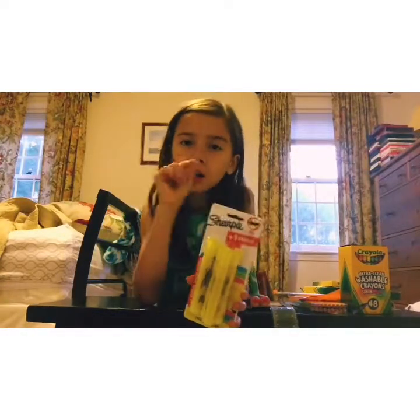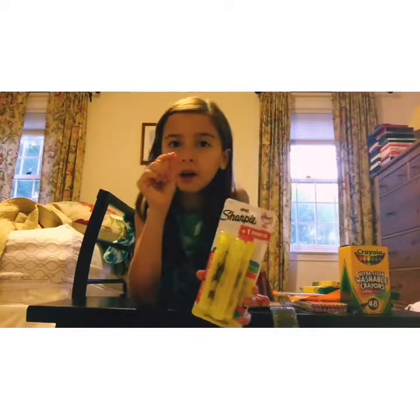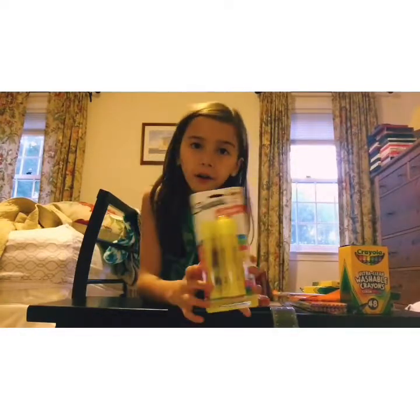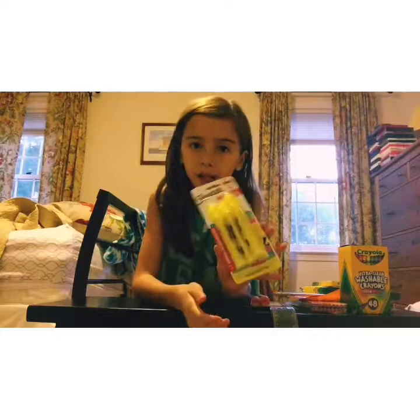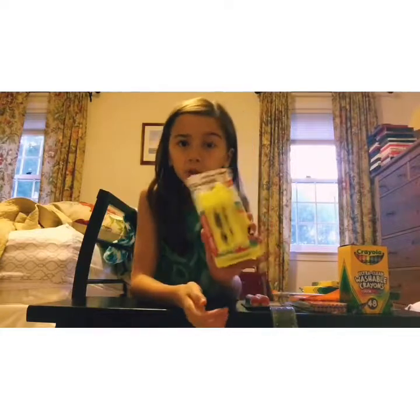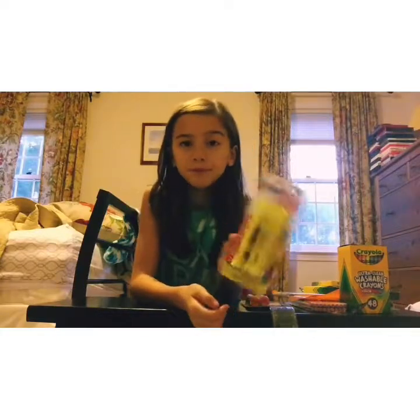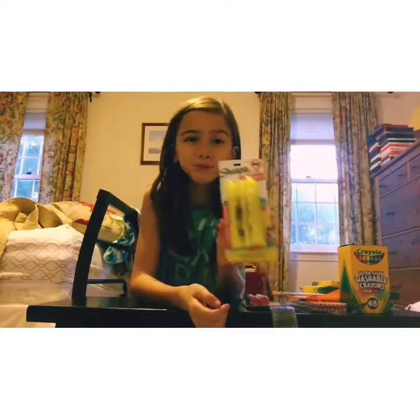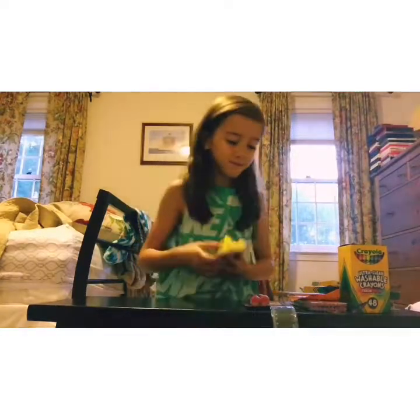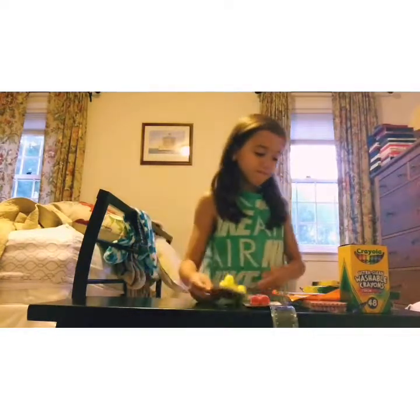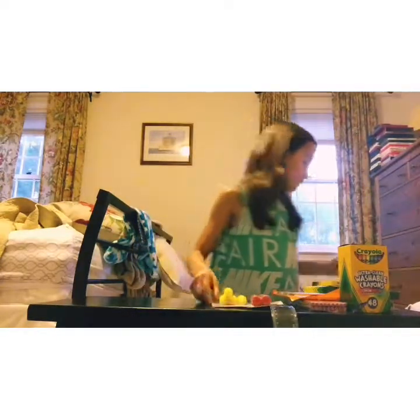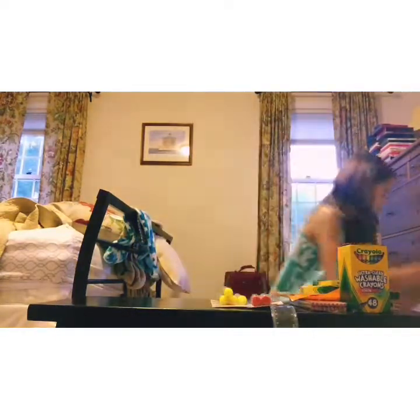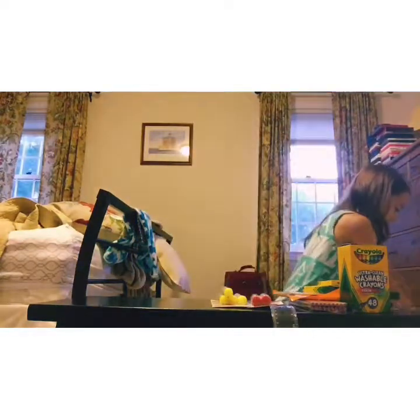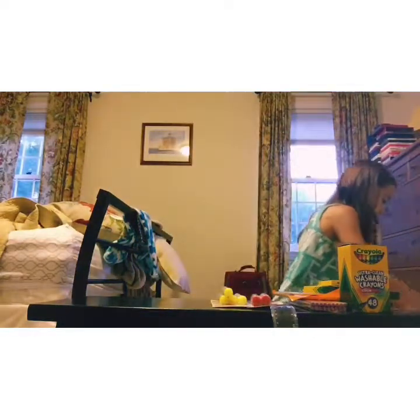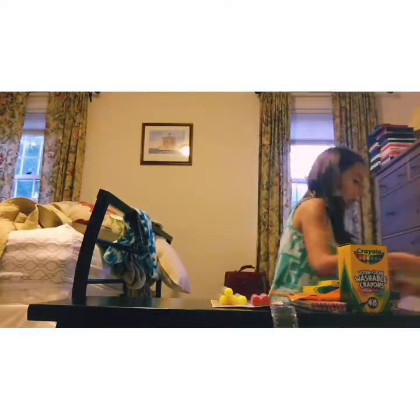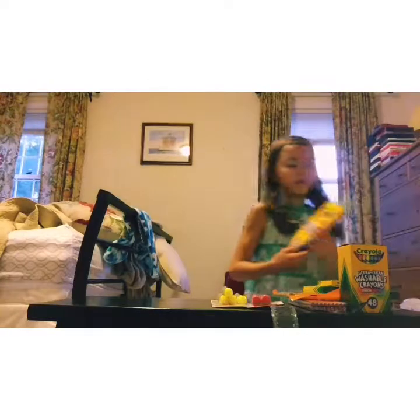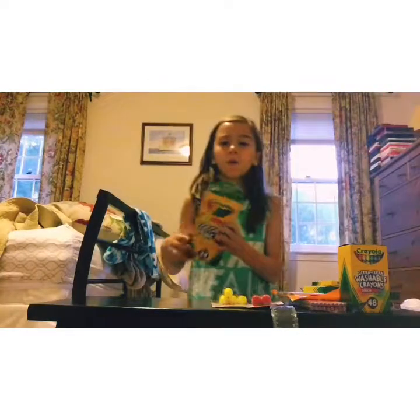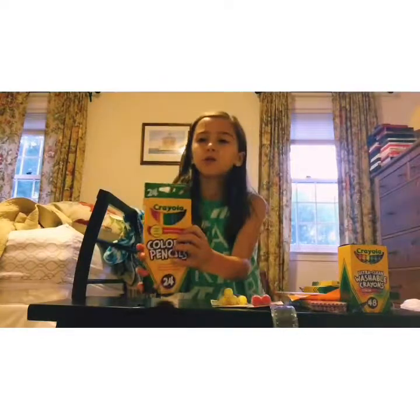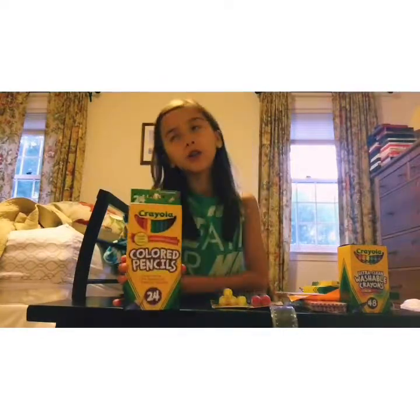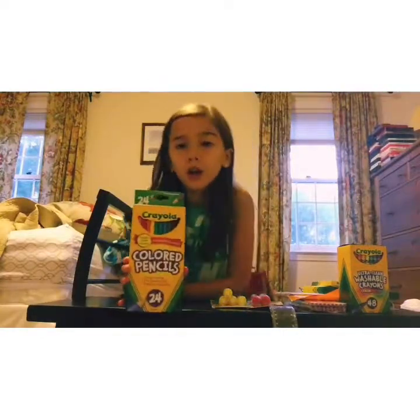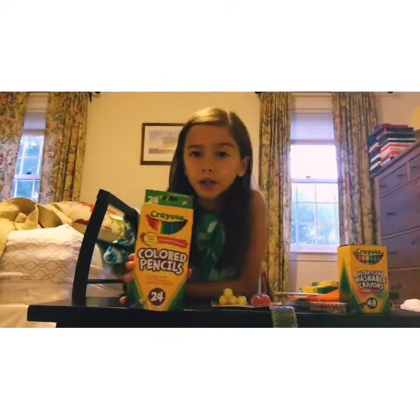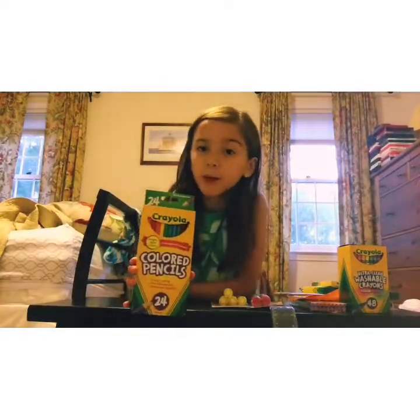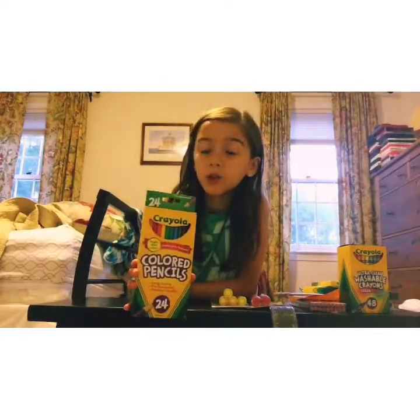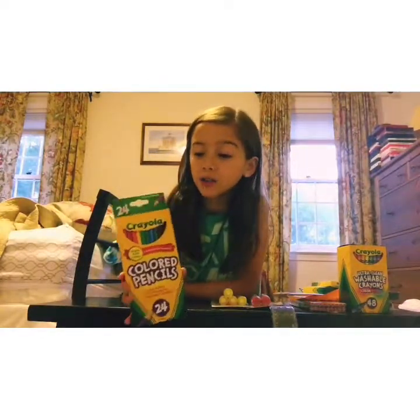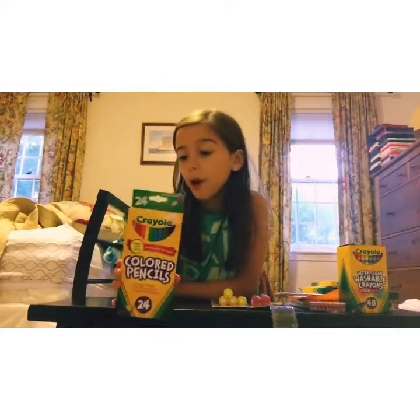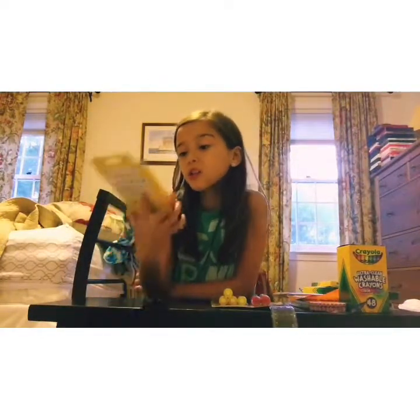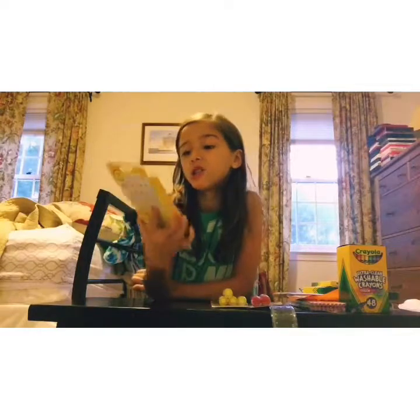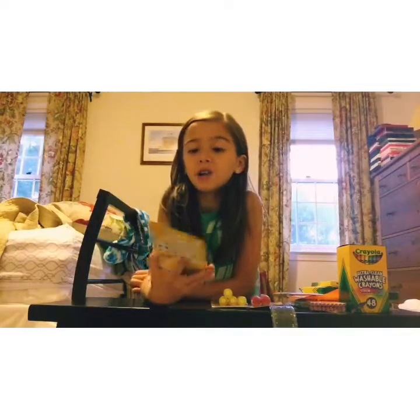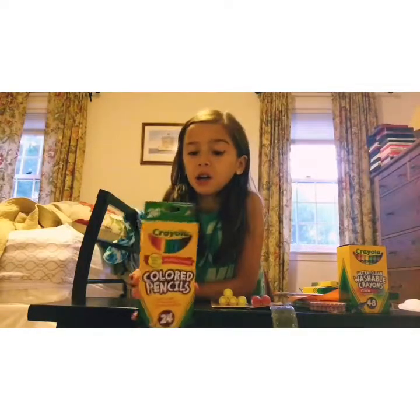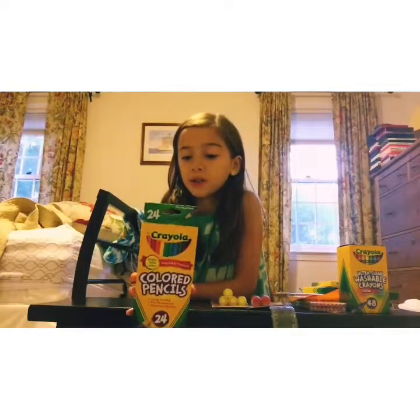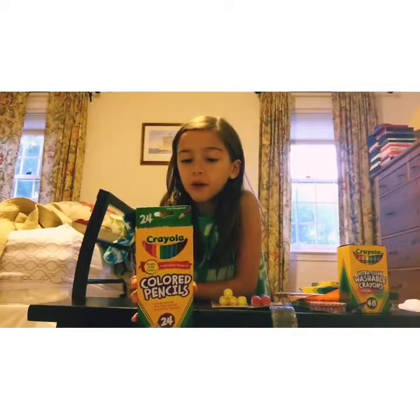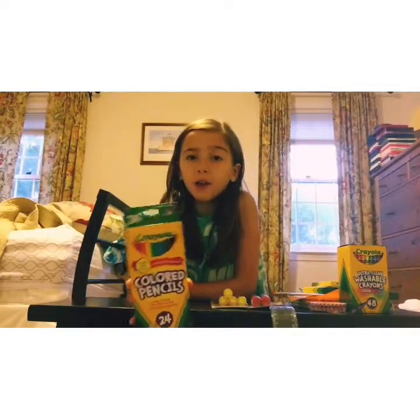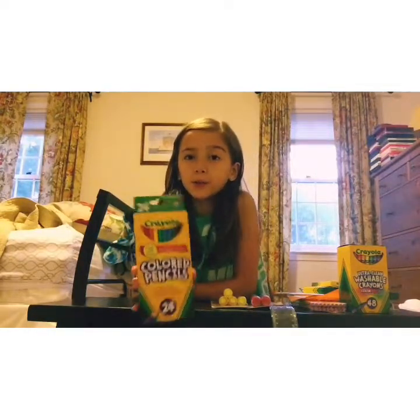Next I got 24 colored pencils. Last year I got the erasable colored pencils, so this year I just decided to get regular colored pencils.